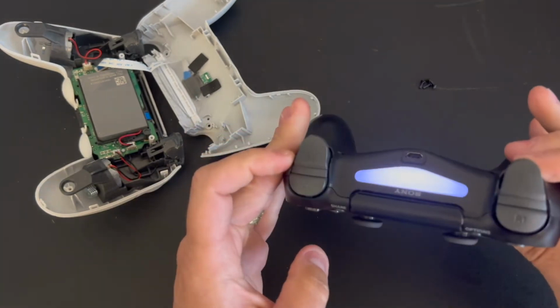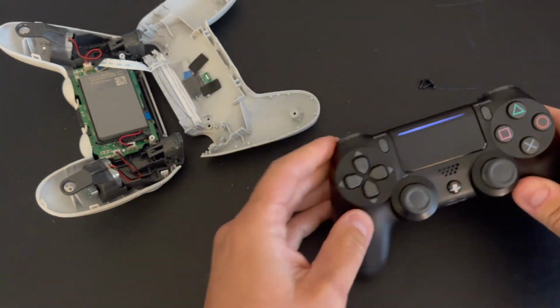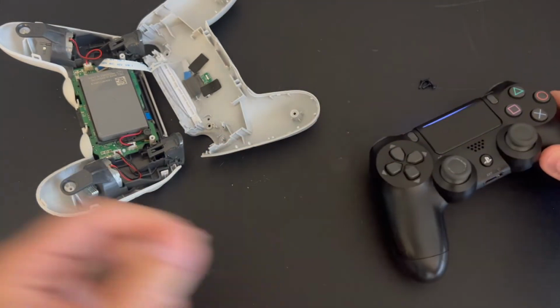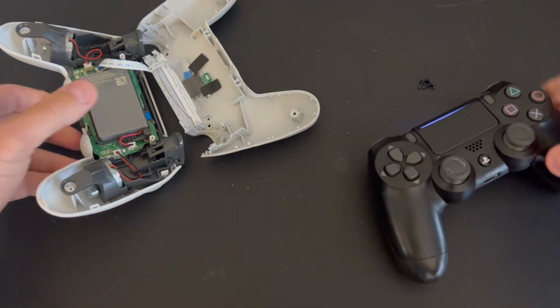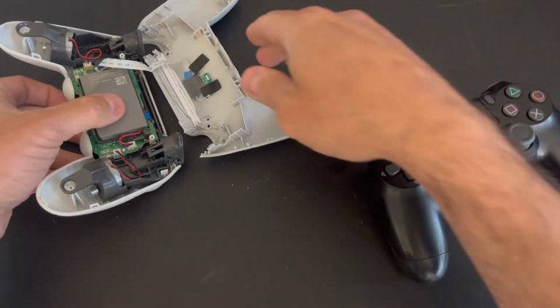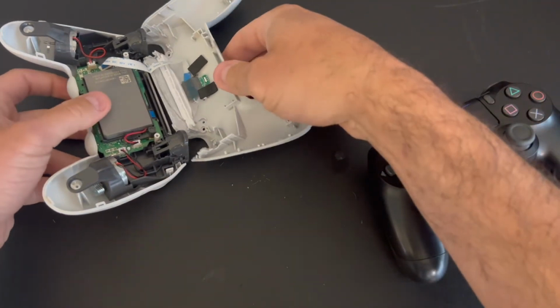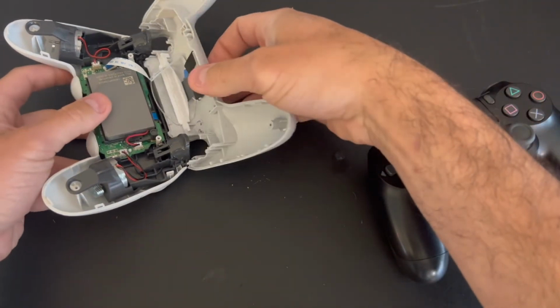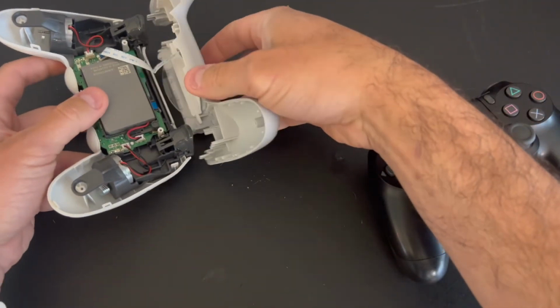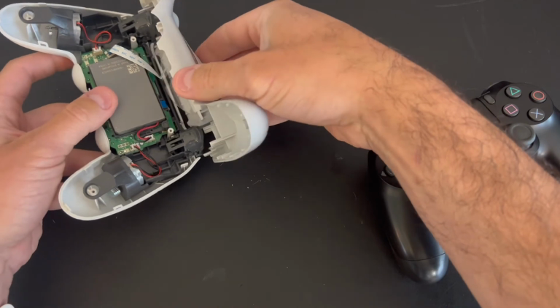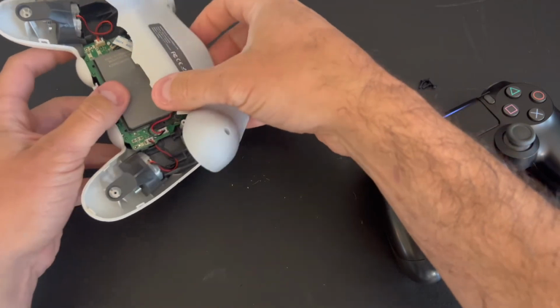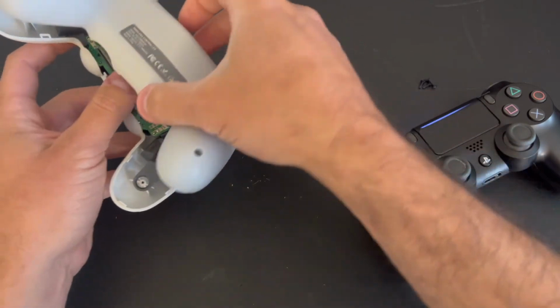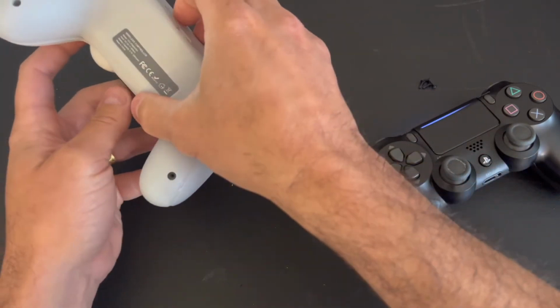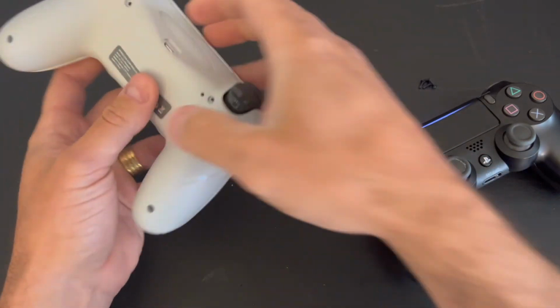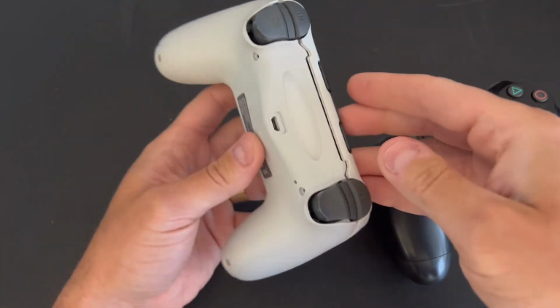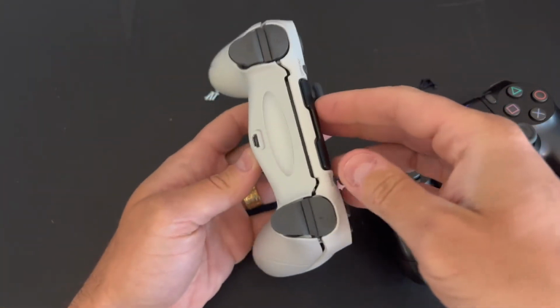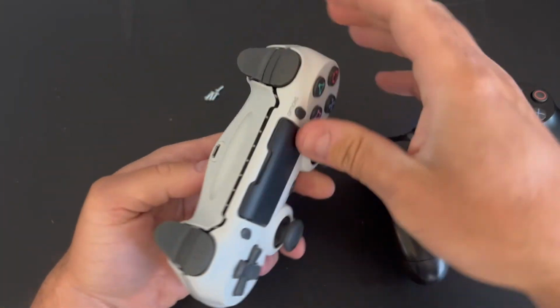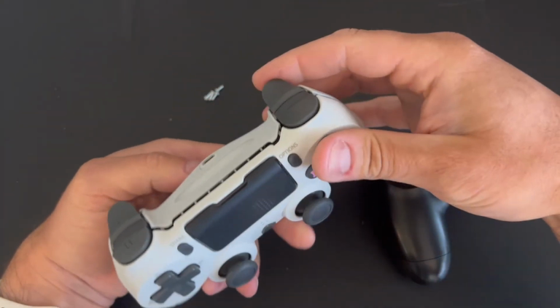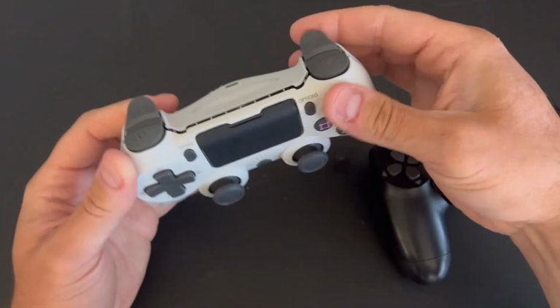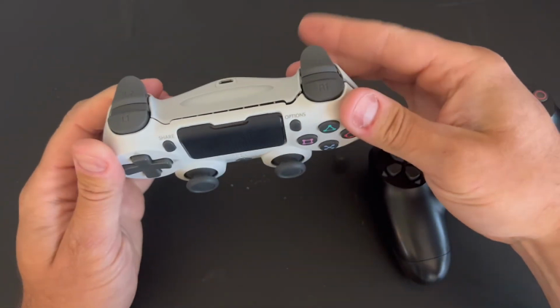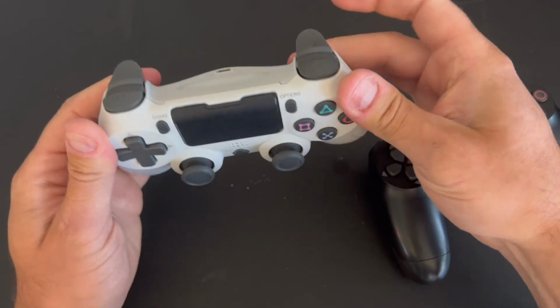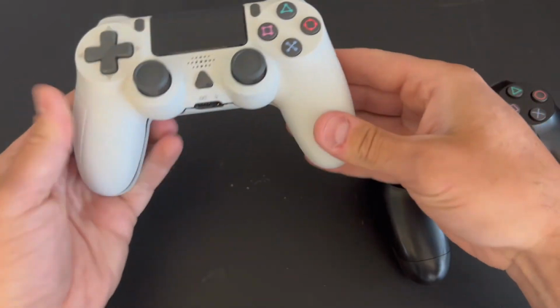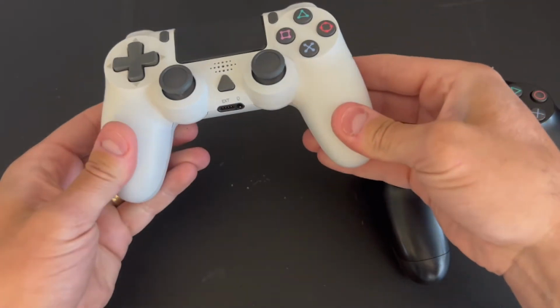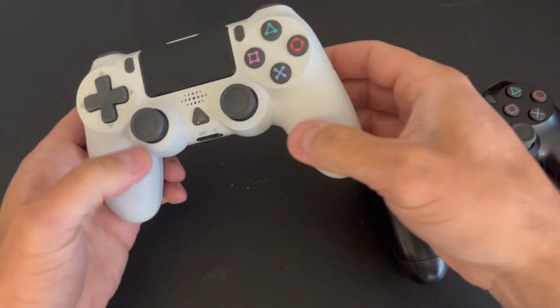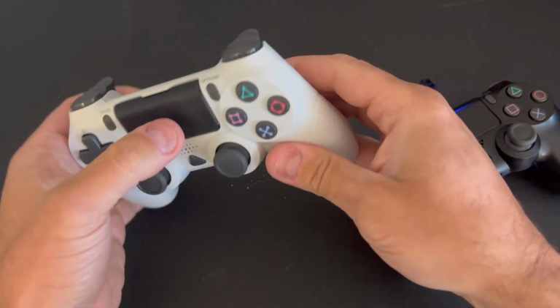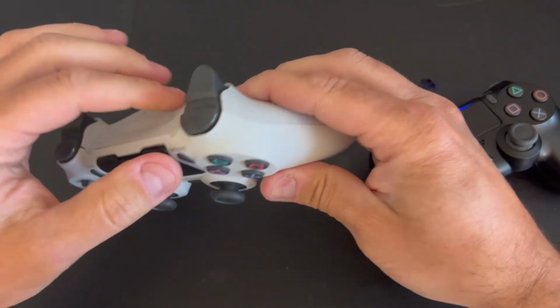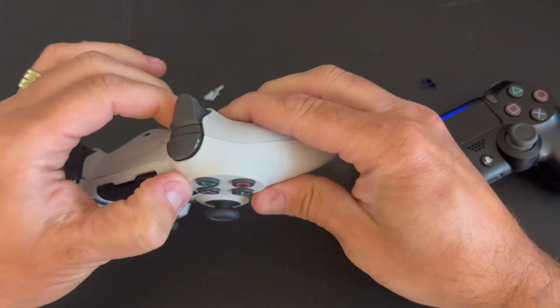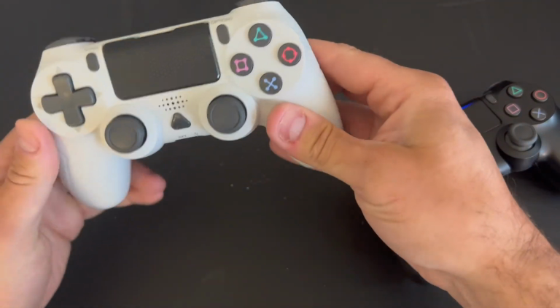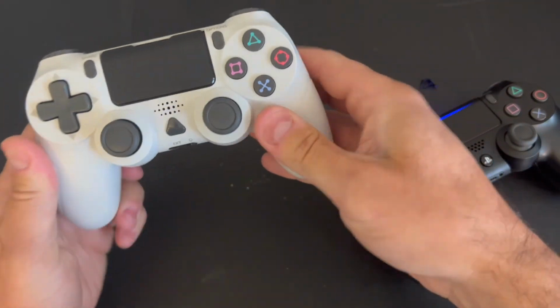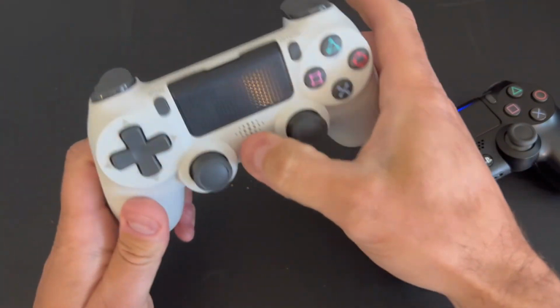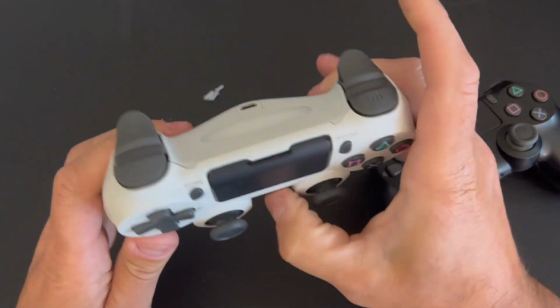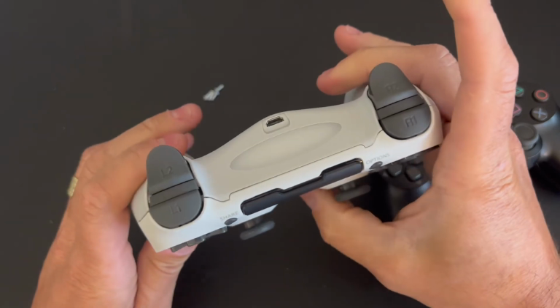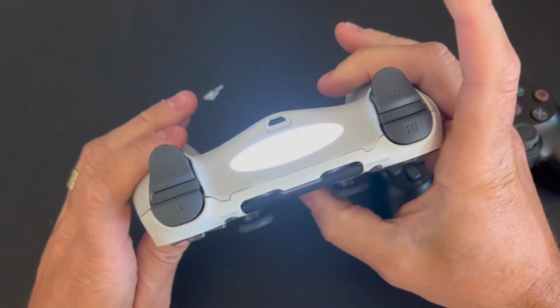I'll be running some tests with this. I'll let you guys know if it's worth doing that instead of buying a new battery. As I said, this YCC Team is my backup controller, so it's okay to have a bad battery in it.